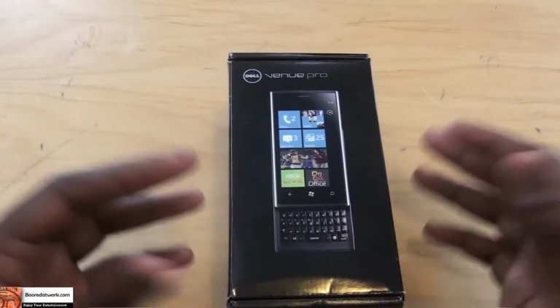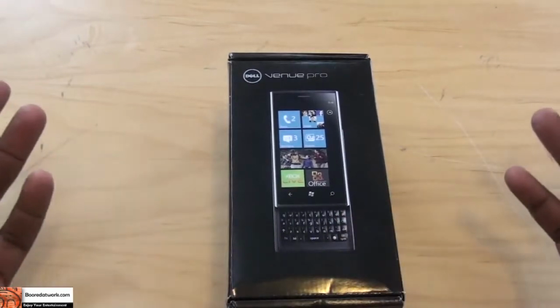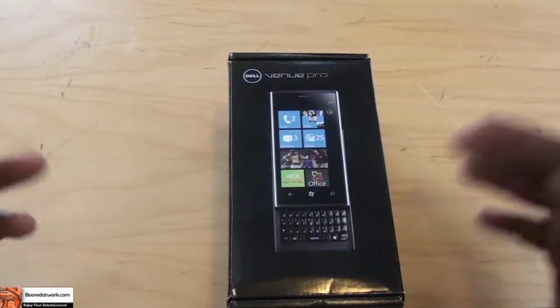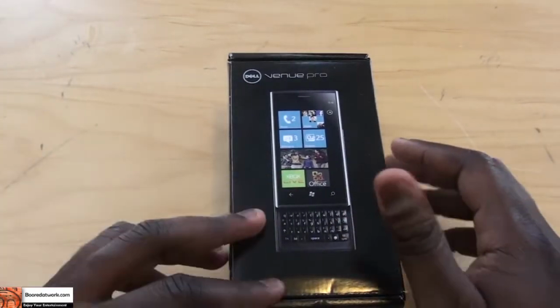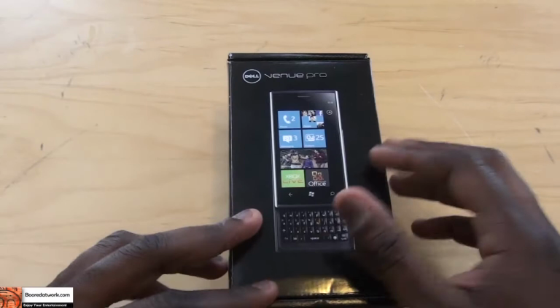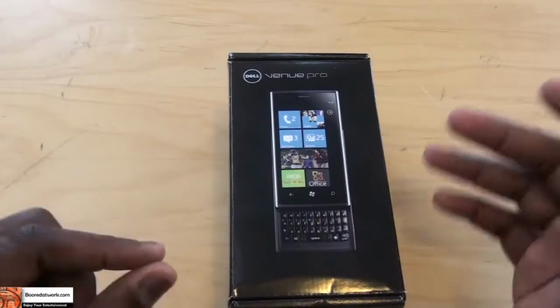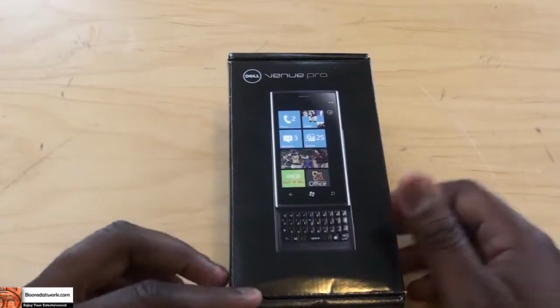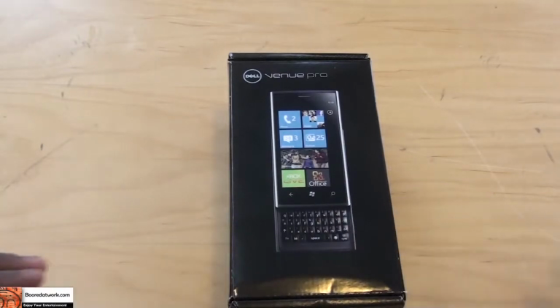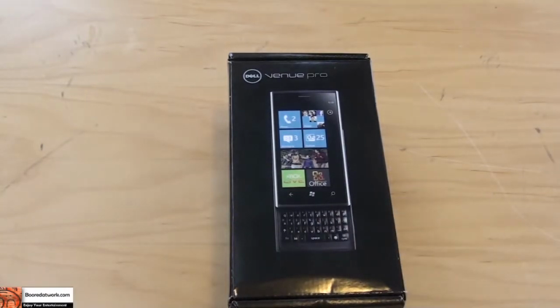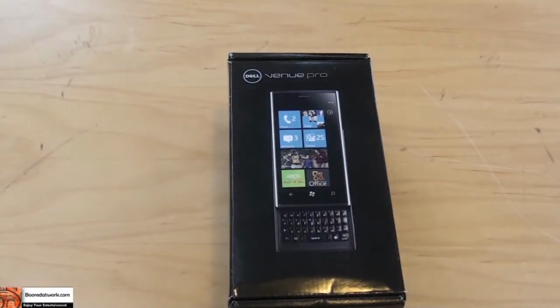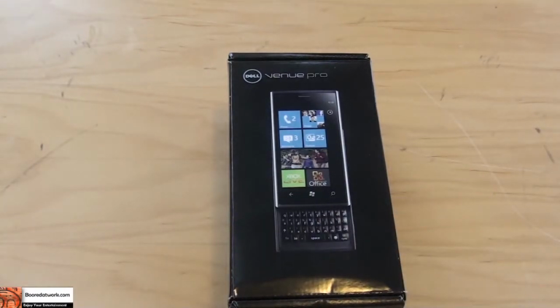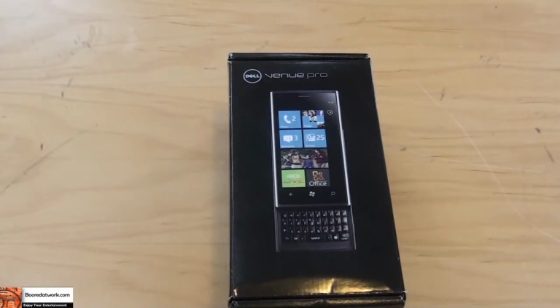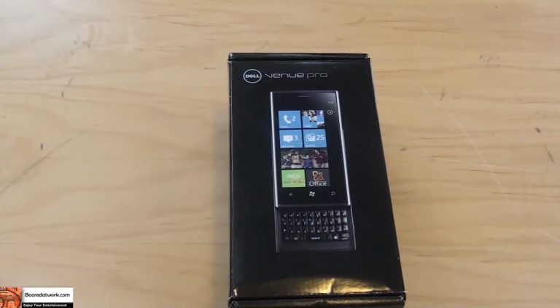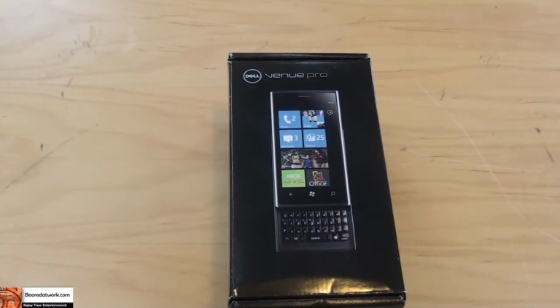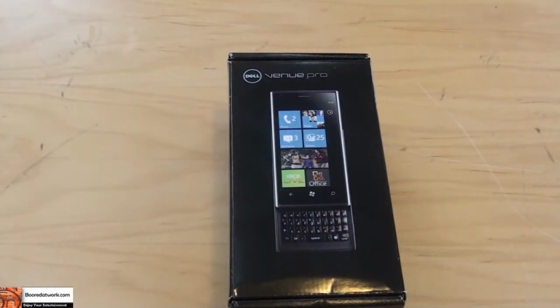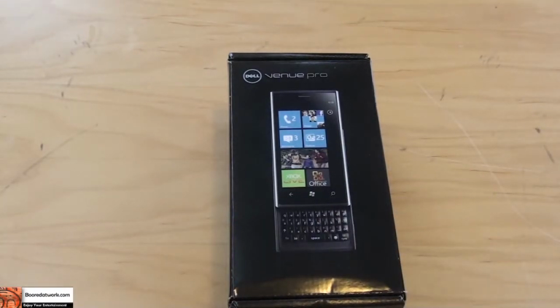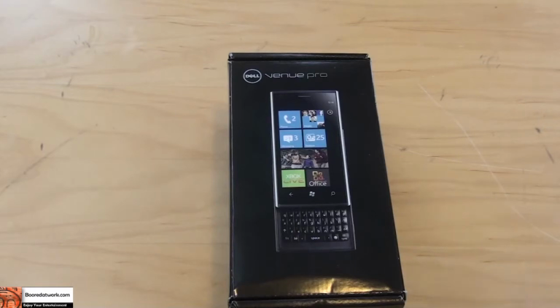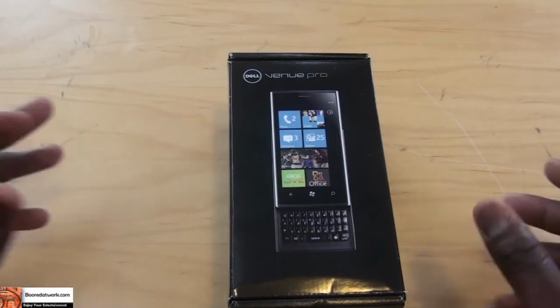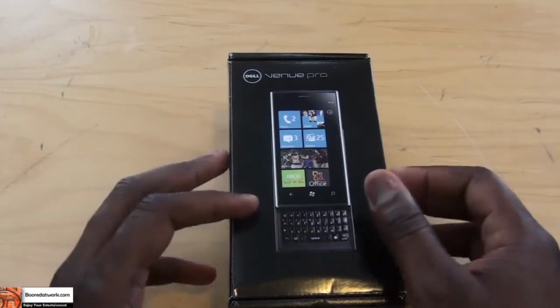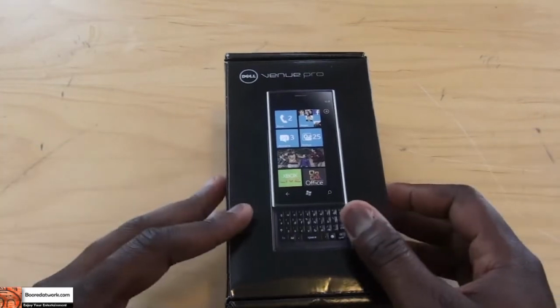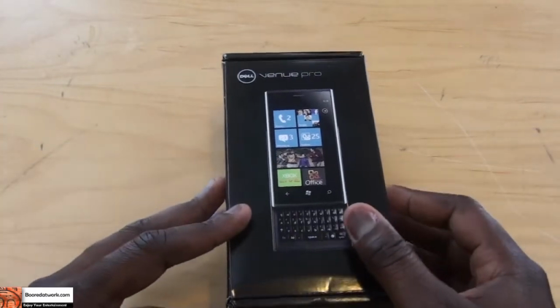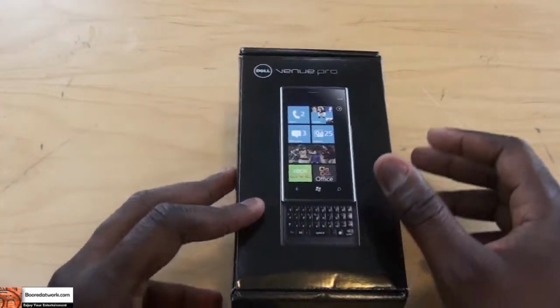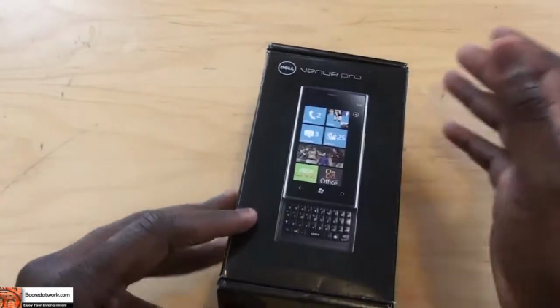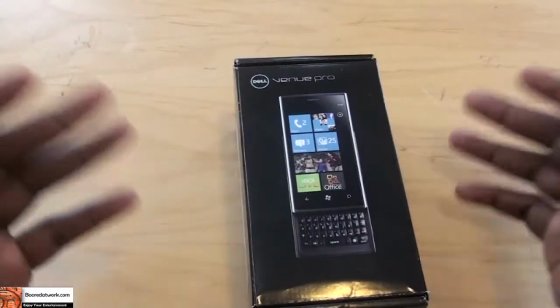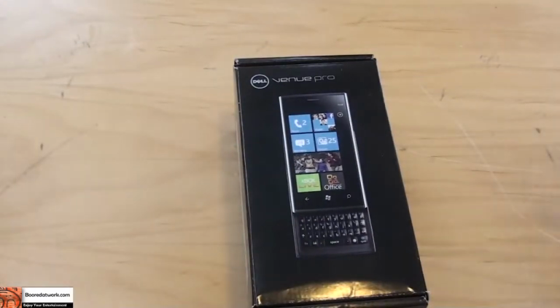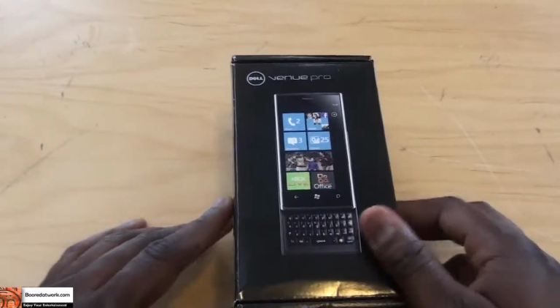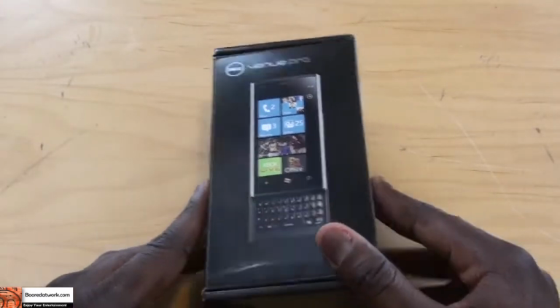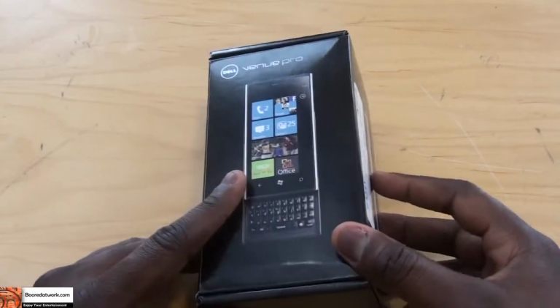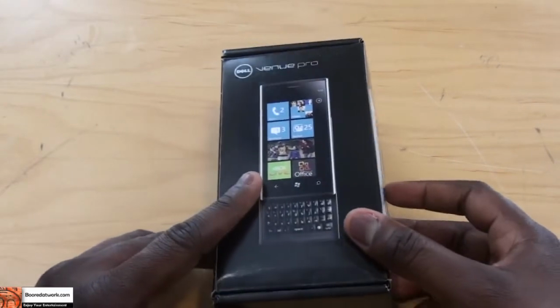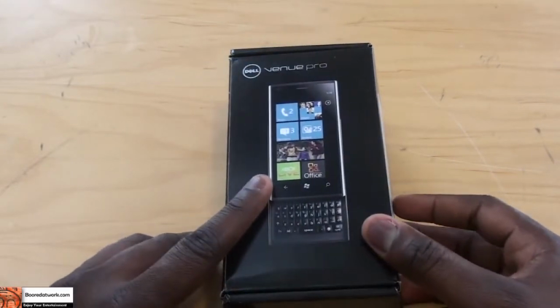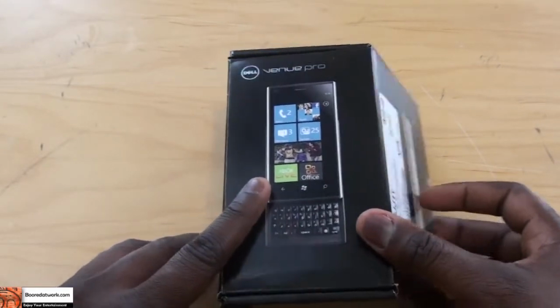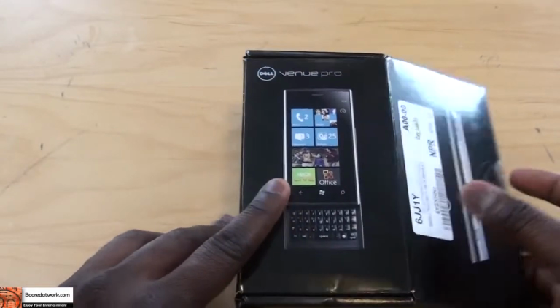We actually have it in our hands now. I know most people probably think the phone disappeared off the market, something happened. But no, it's still available. You can still get it from Dell.com and let's first of all open it up and check out the contents of the package.